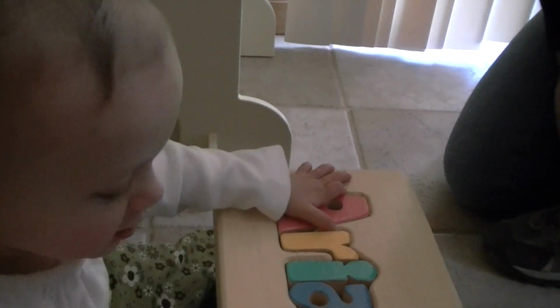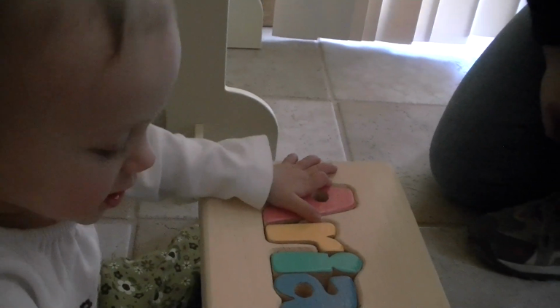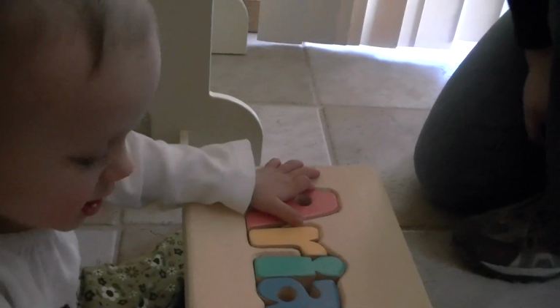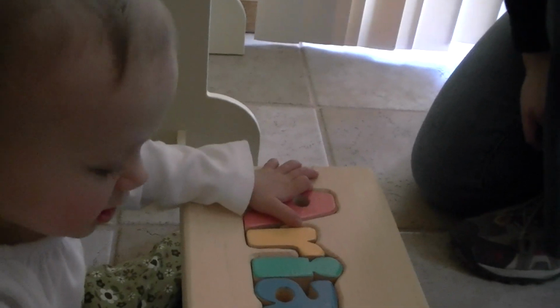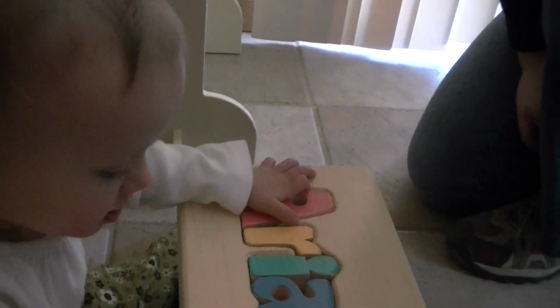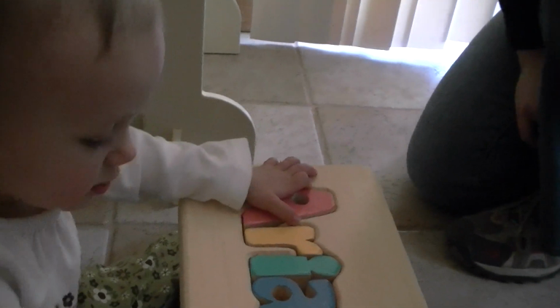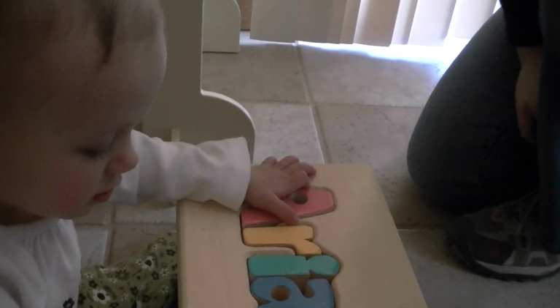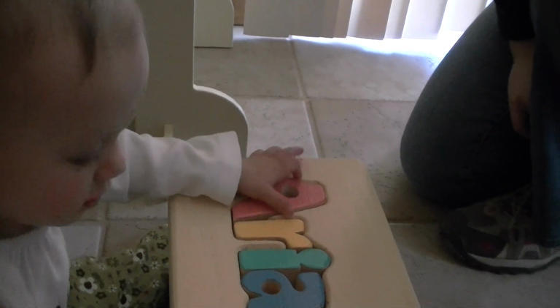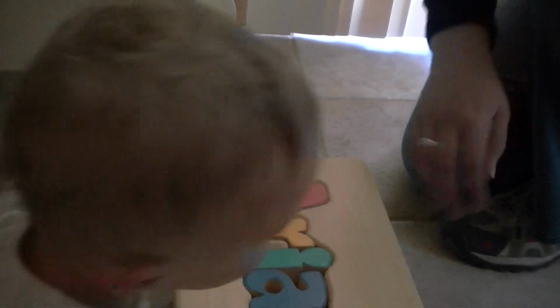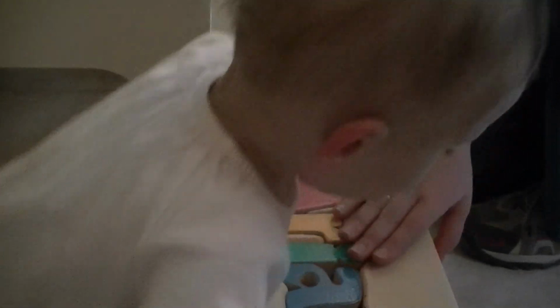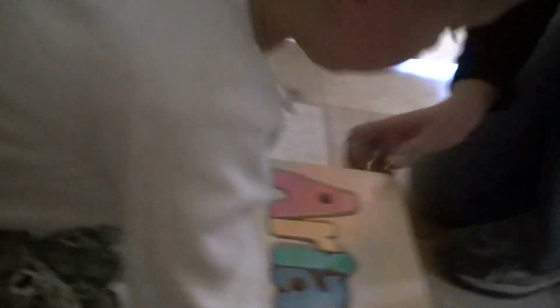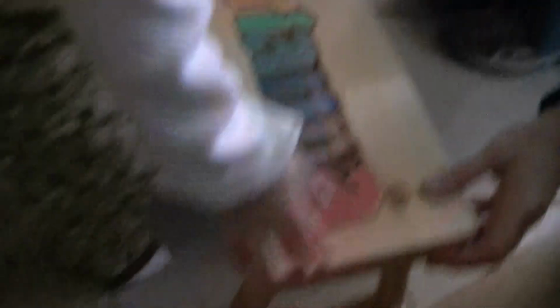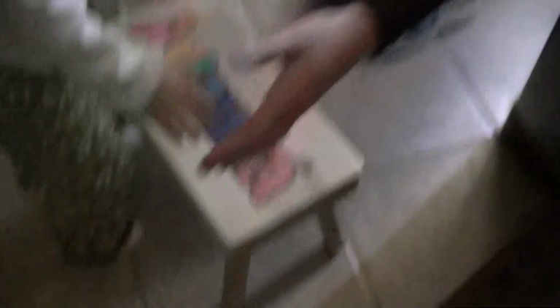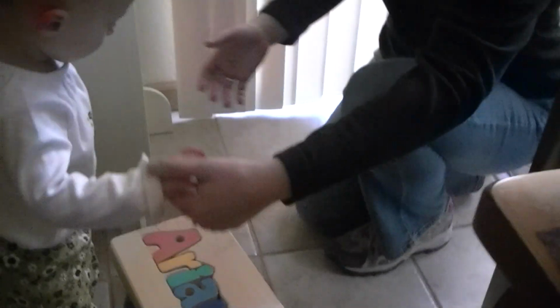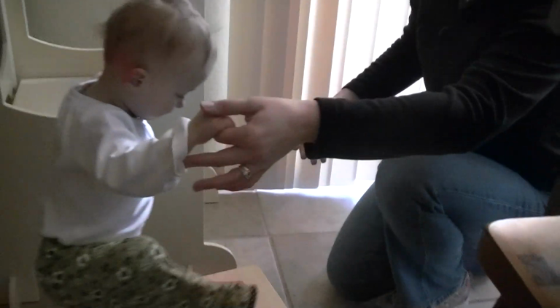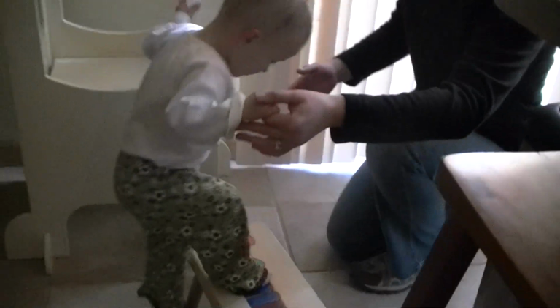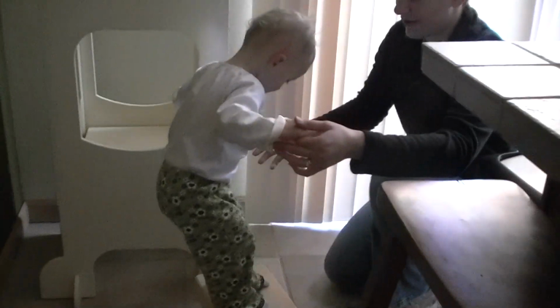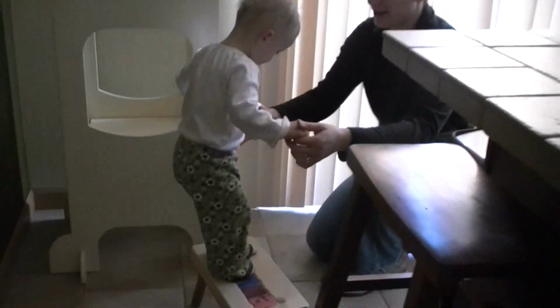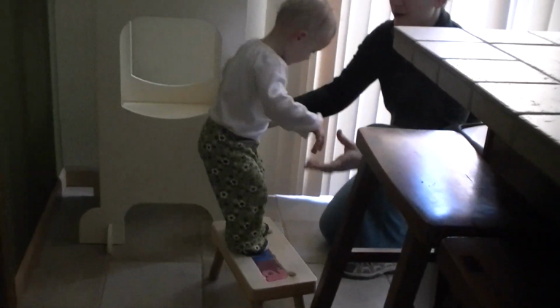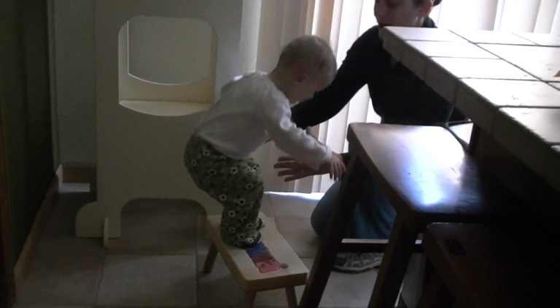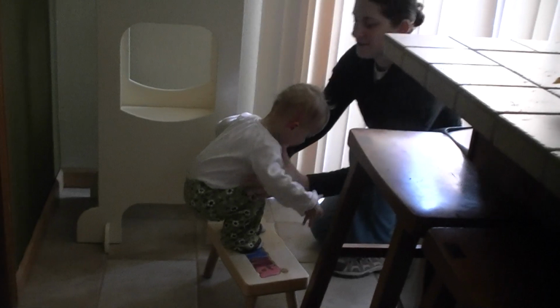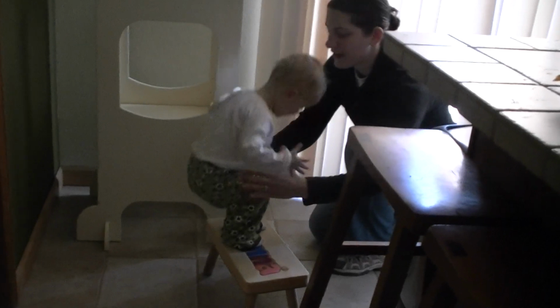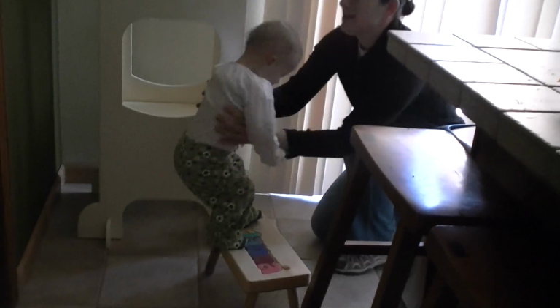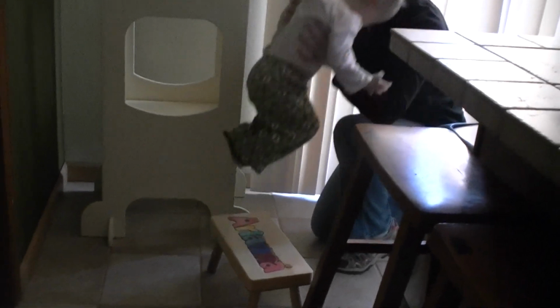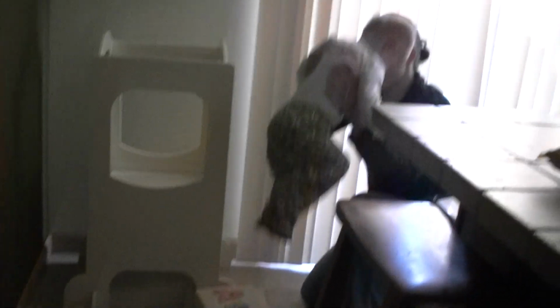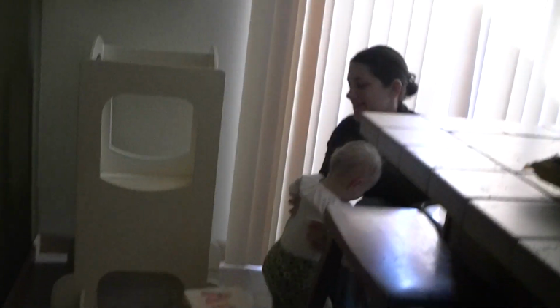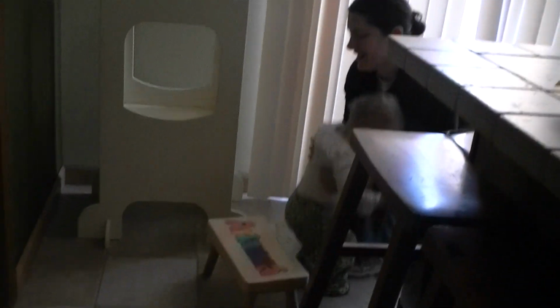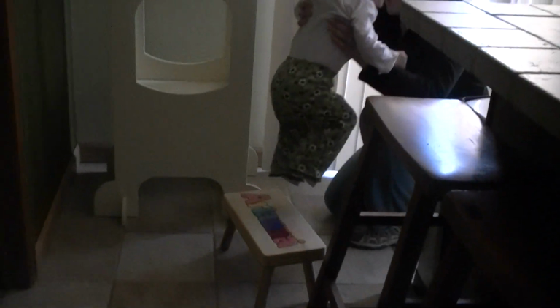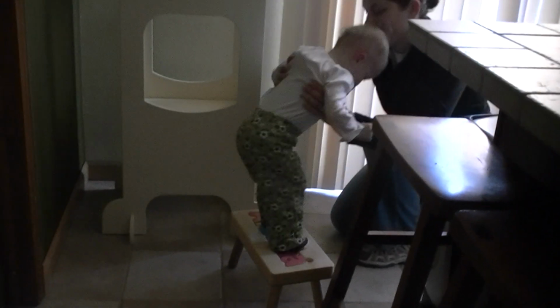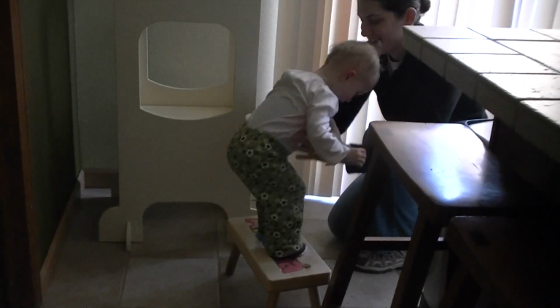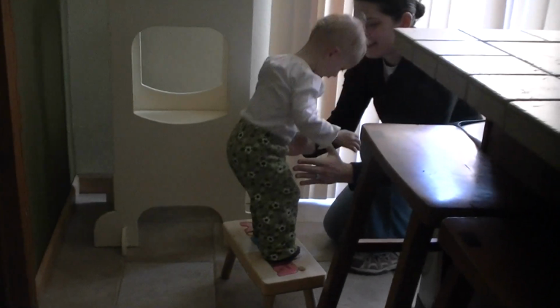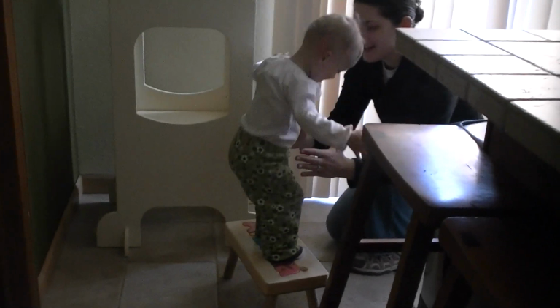Do you want to jump? Can you jump to Mom? Can you get up here and jump? Okay, can you go? One, two, three, jump! Woo! Let's try it again. One, two, three, jump!